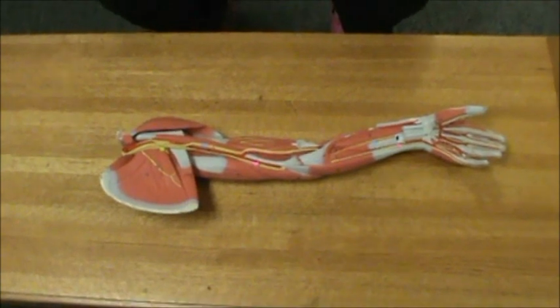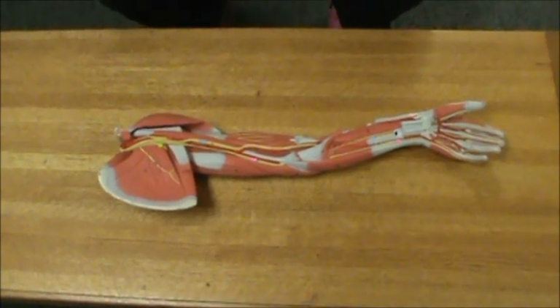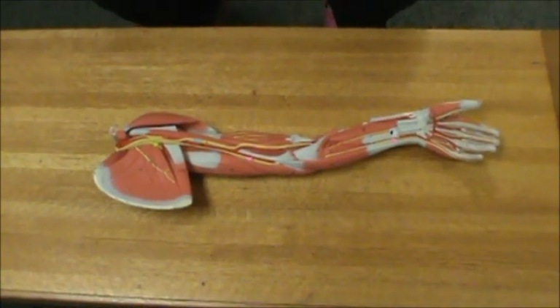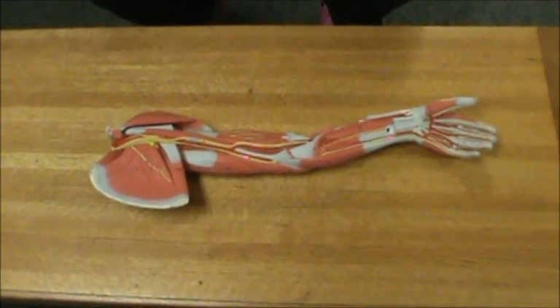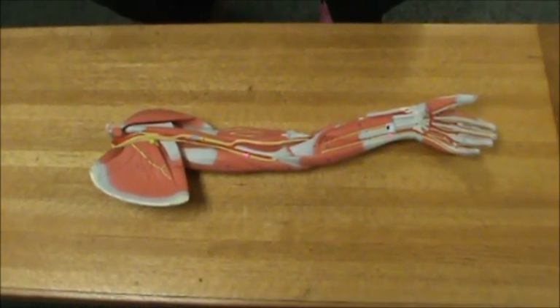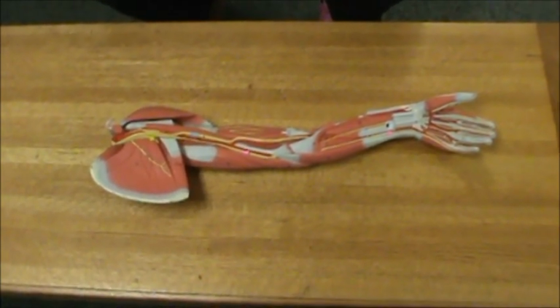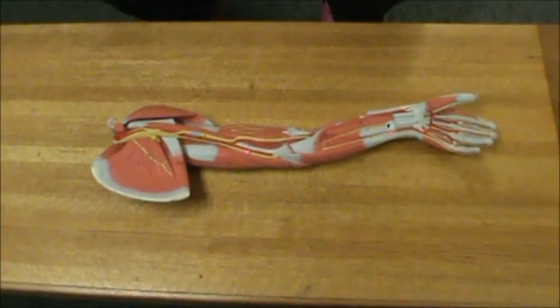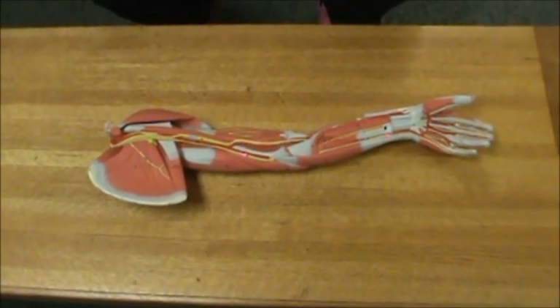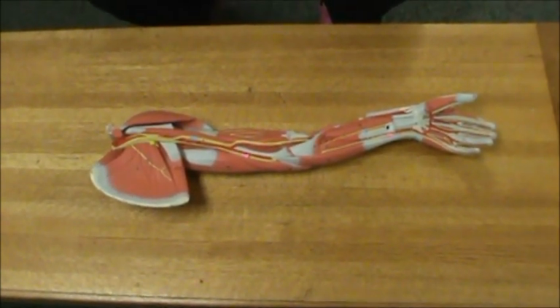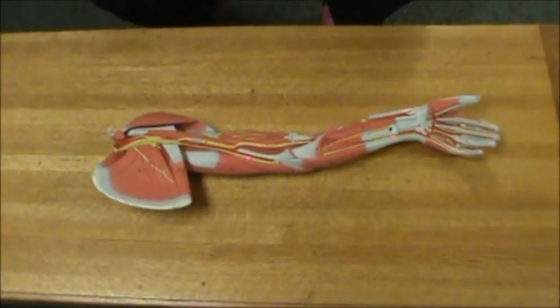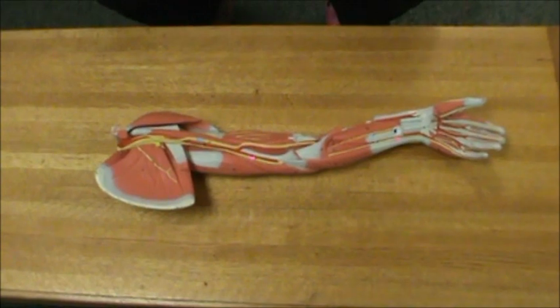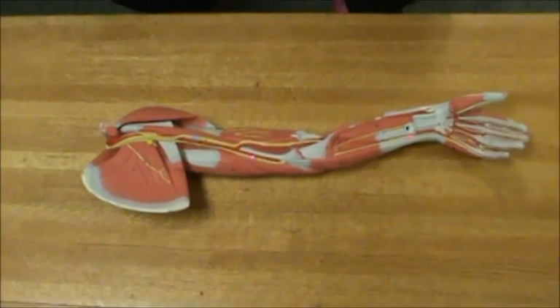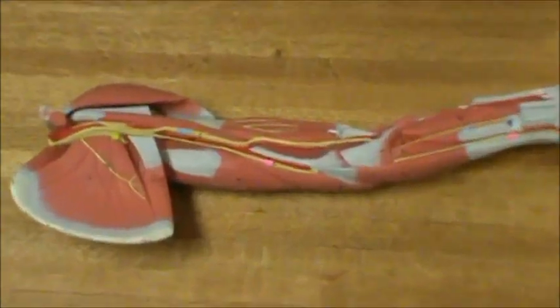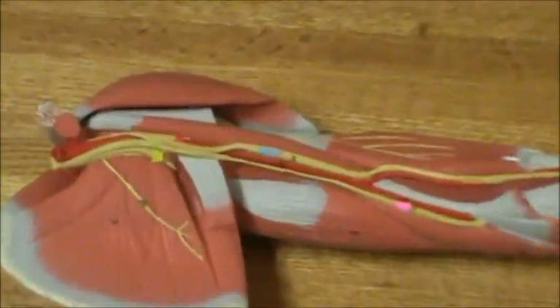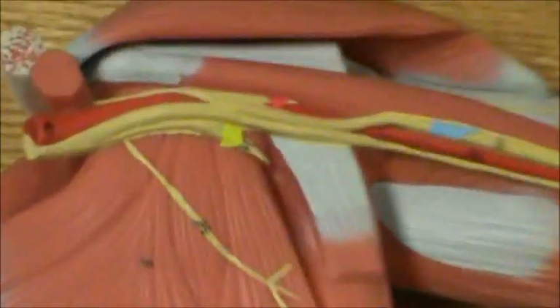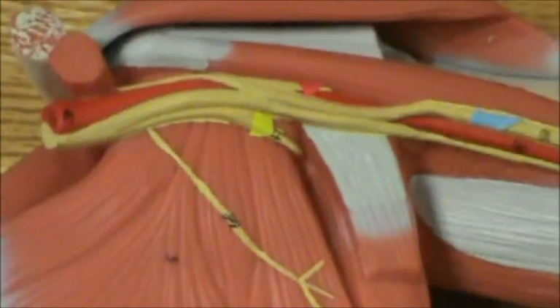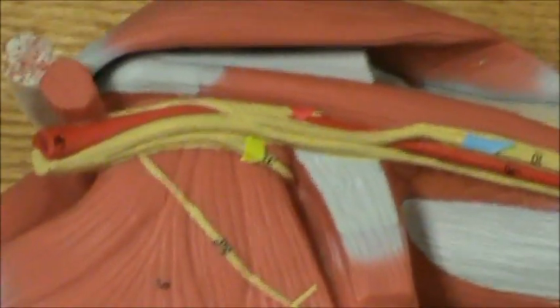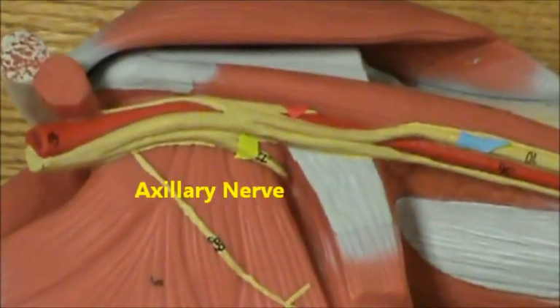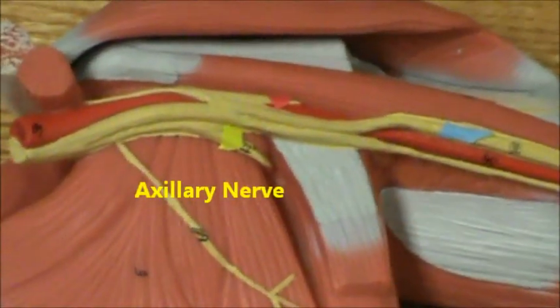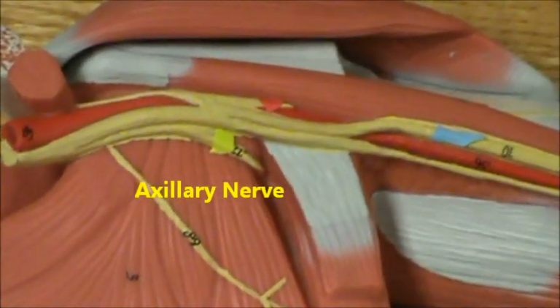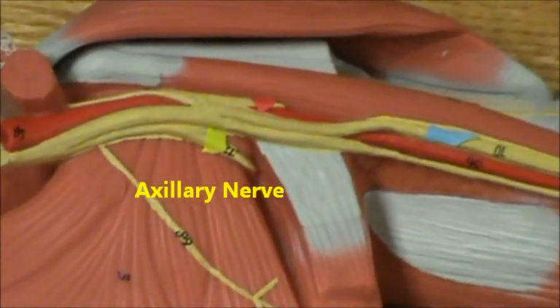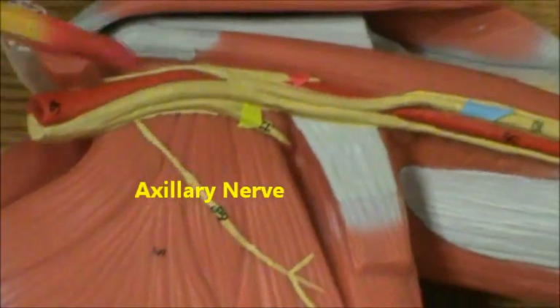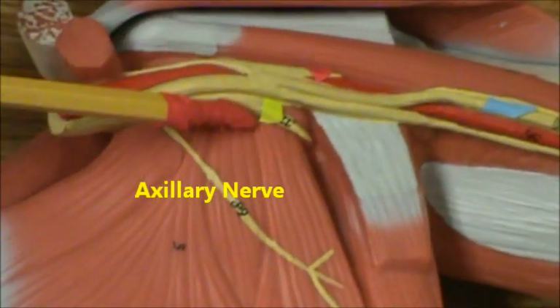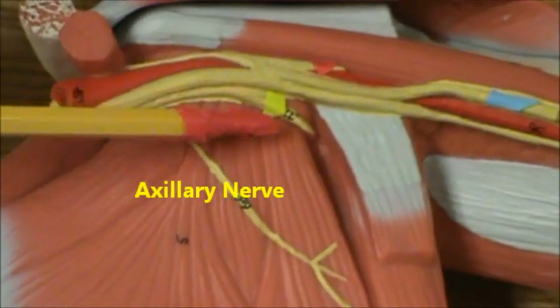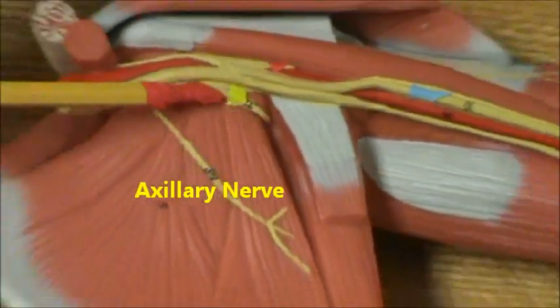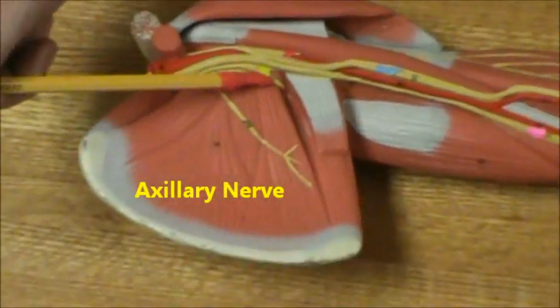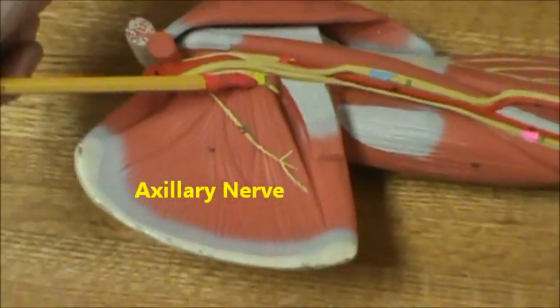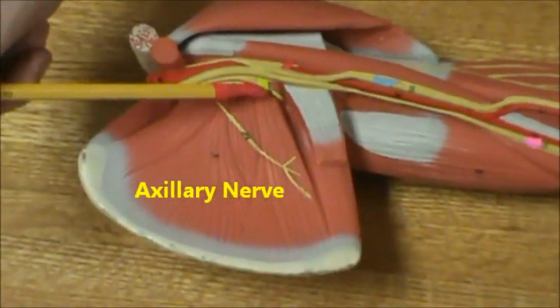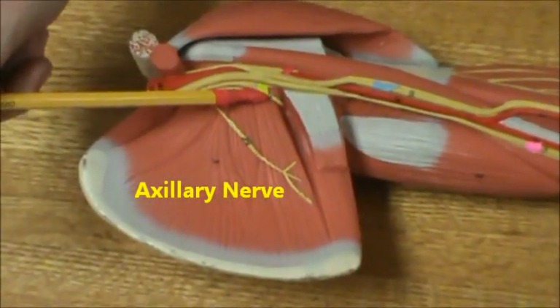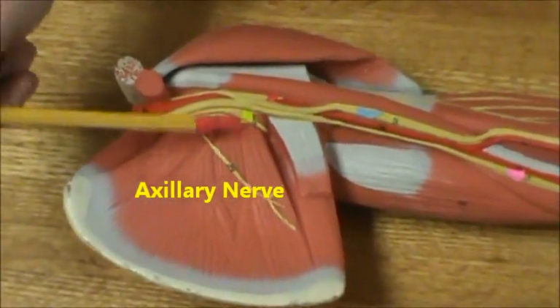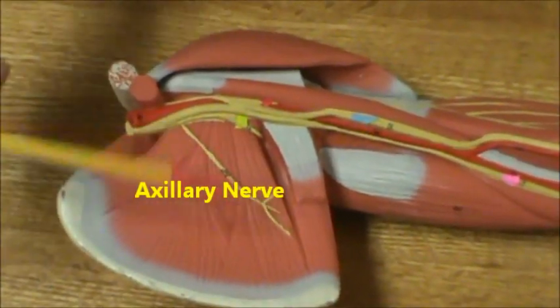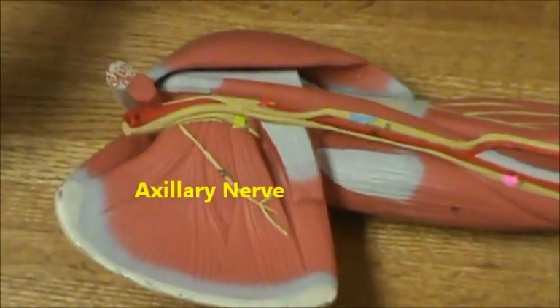This is a video of the upper extremity nerves. We only have five to identify. So I'm going to zoom in here. This is the axillary nerve there in yellow. And as you can see, it's by the deltoid and the teres minor.